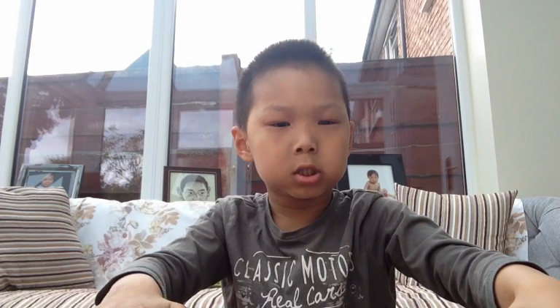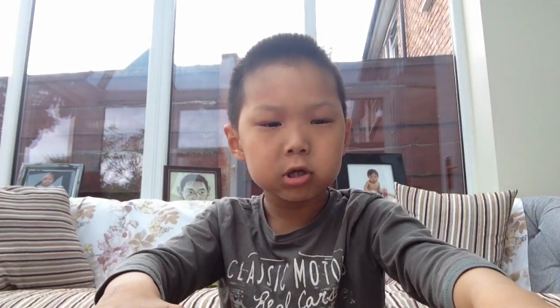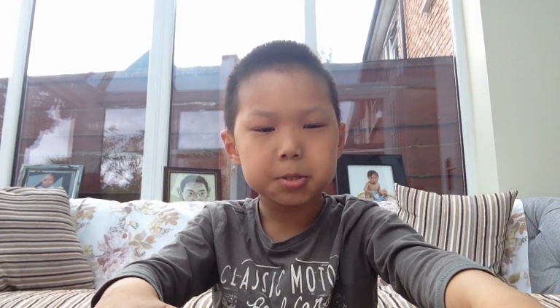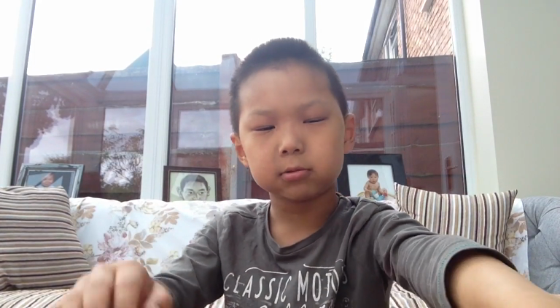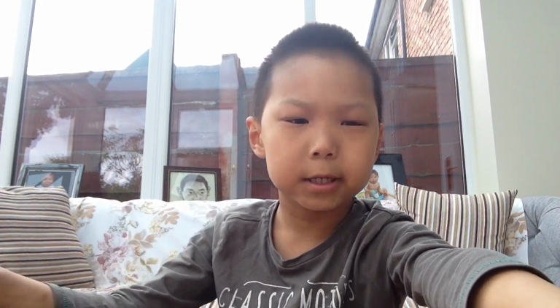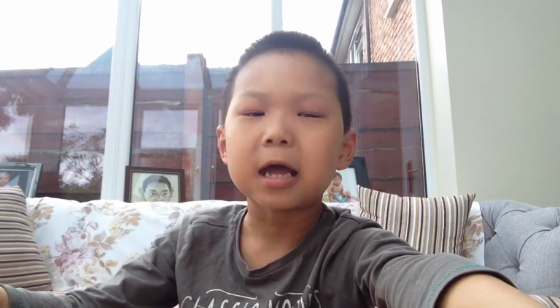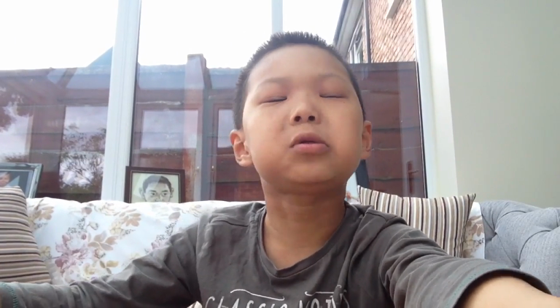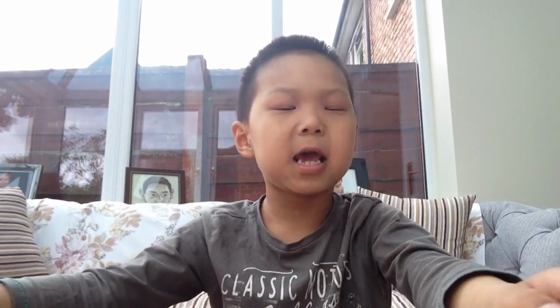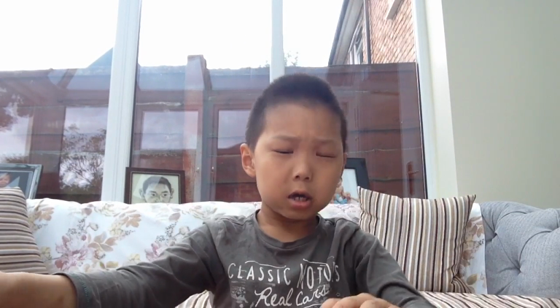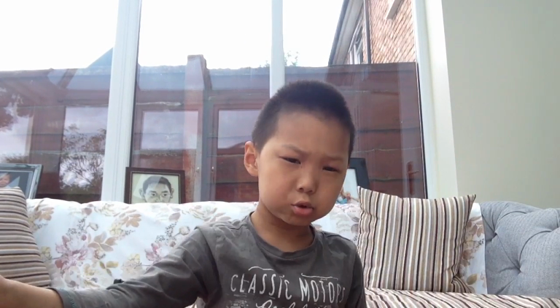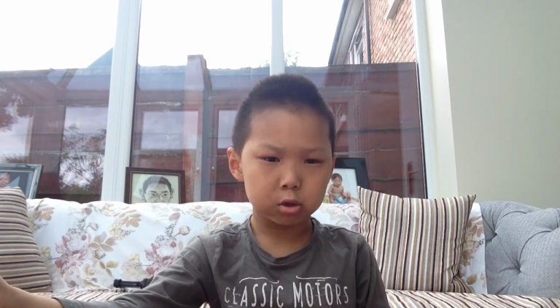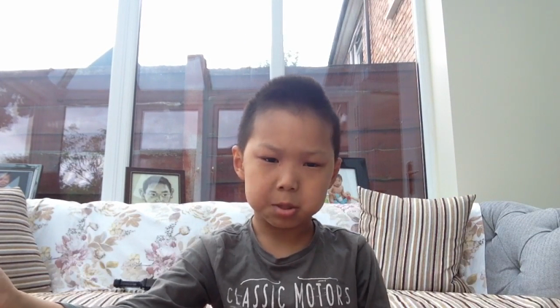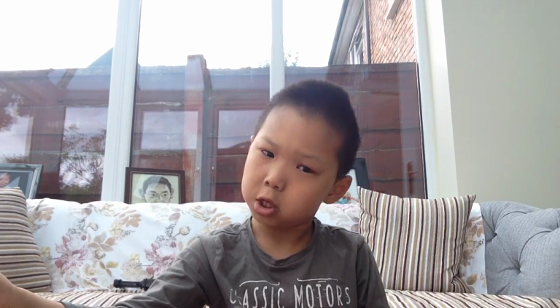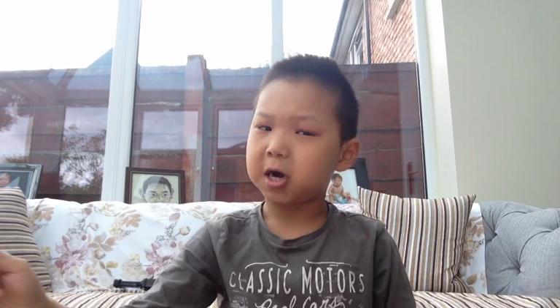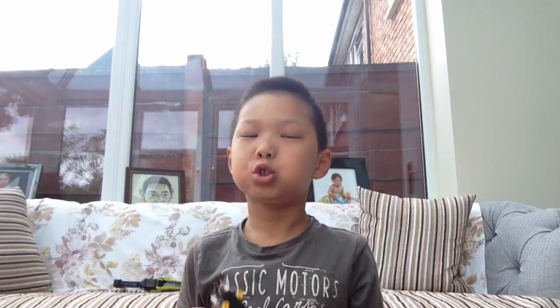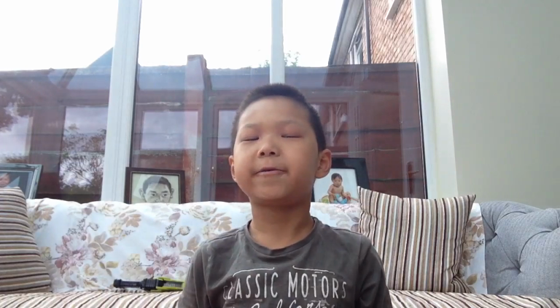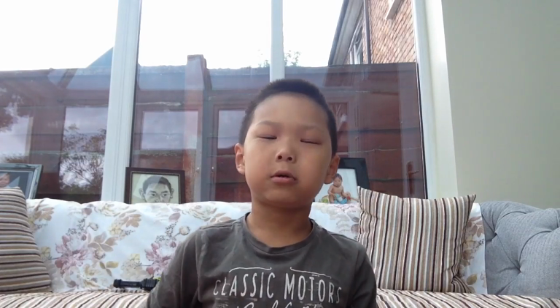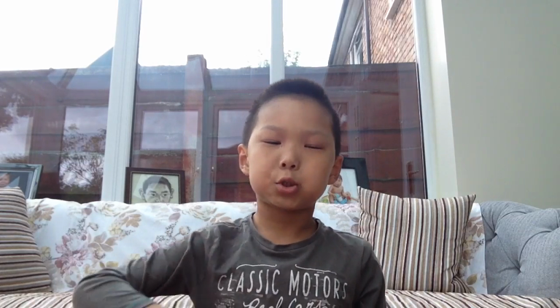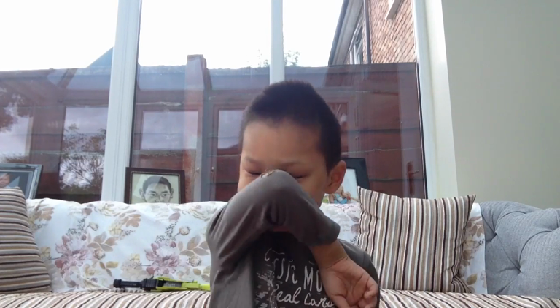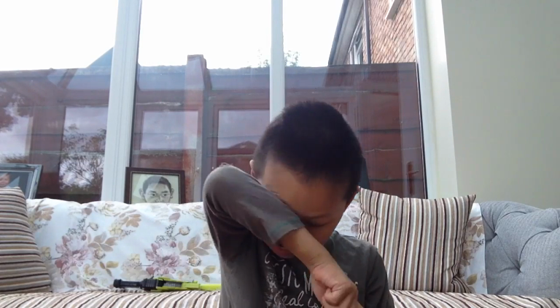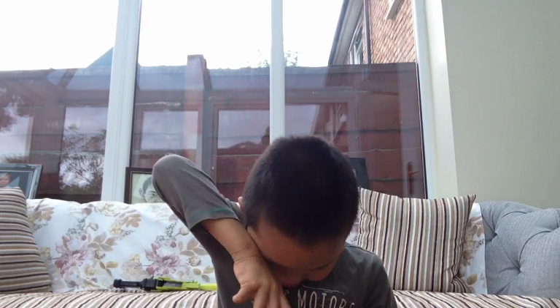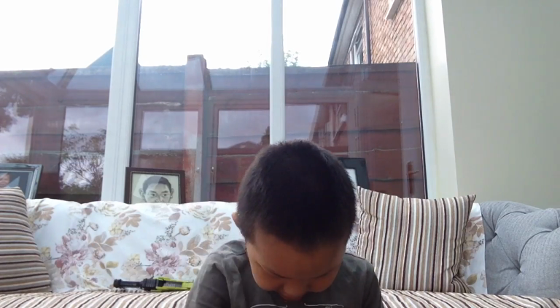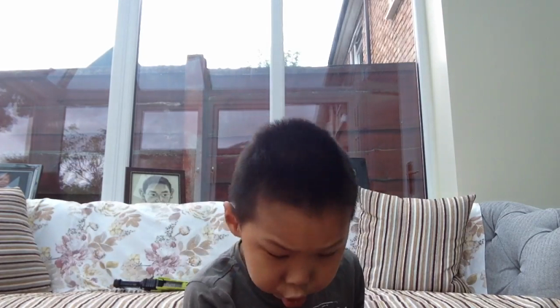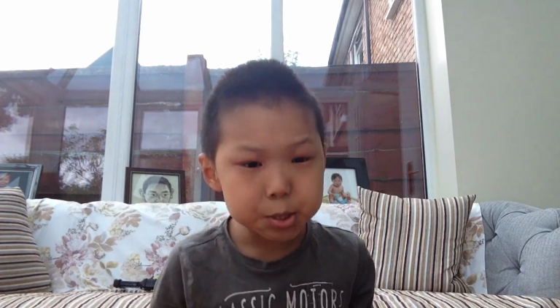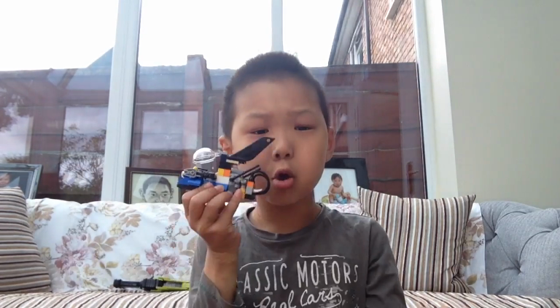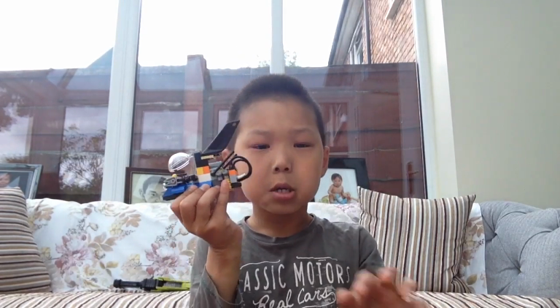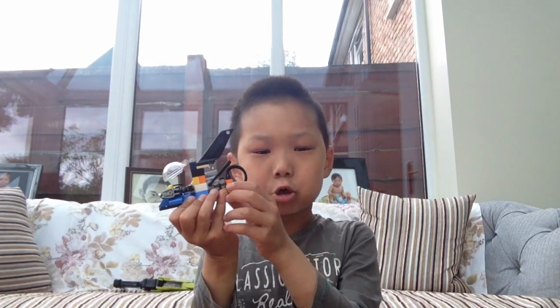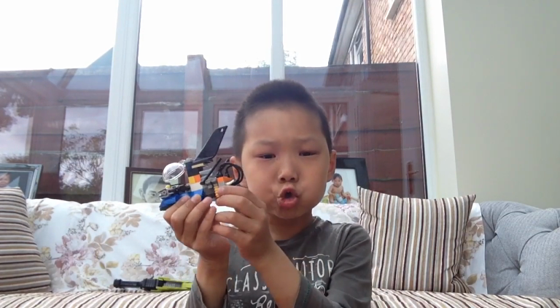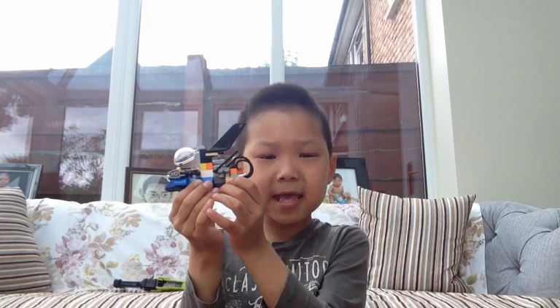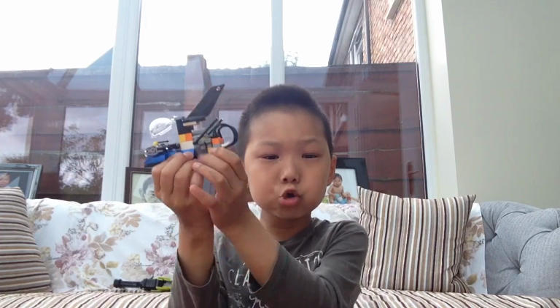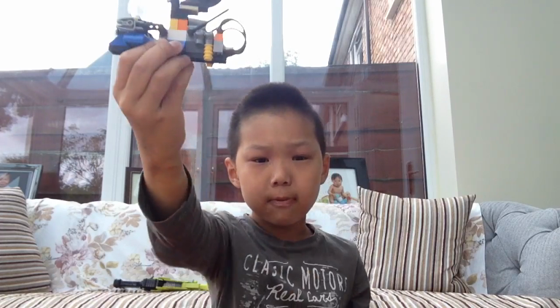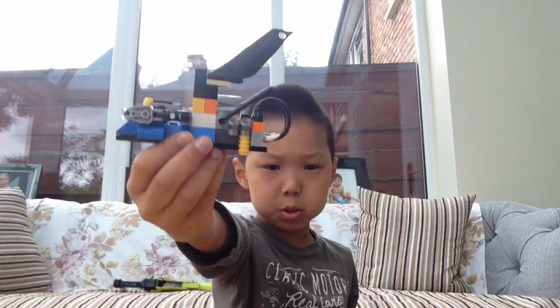Hi everyone, I'm from SuperJay, and today I'm going to do a video of Hylson's. I'm going to Hylson's book, and now I'm going to review the custom Lego Submarine.